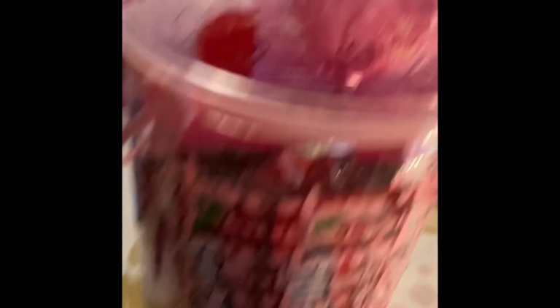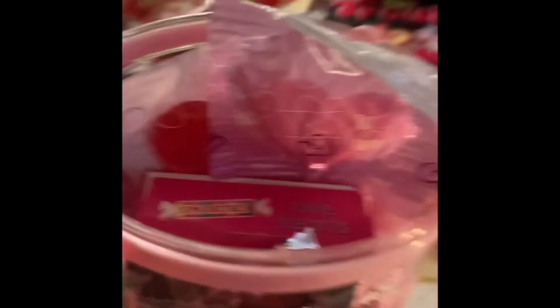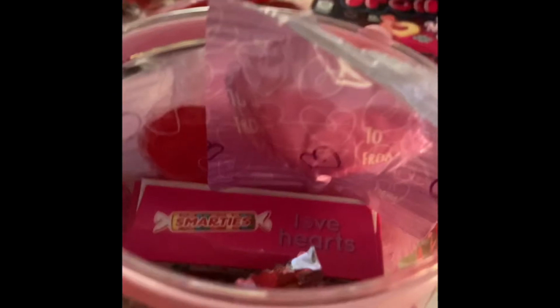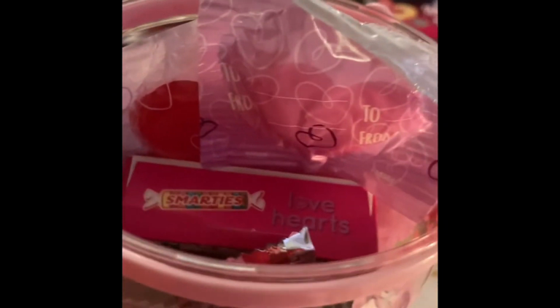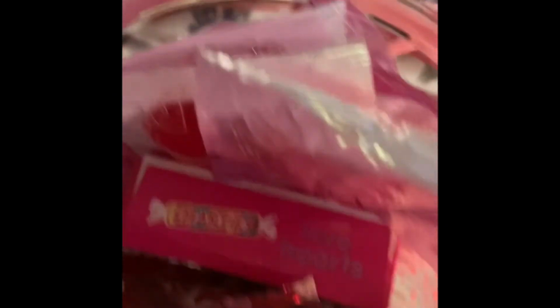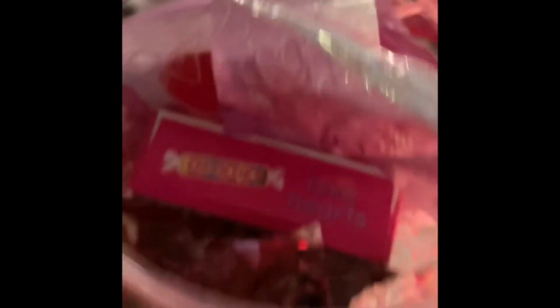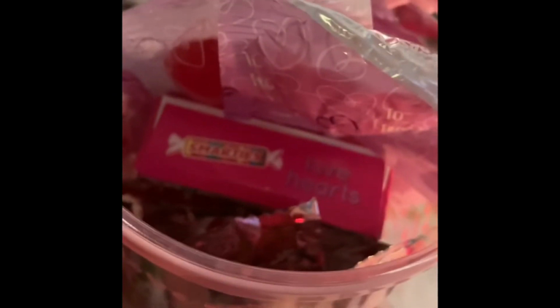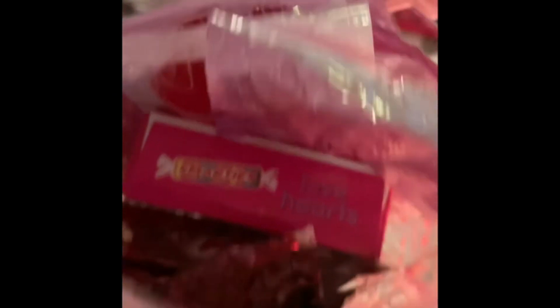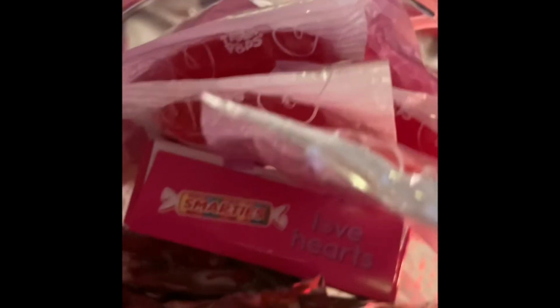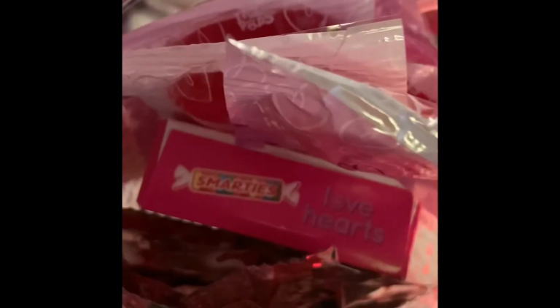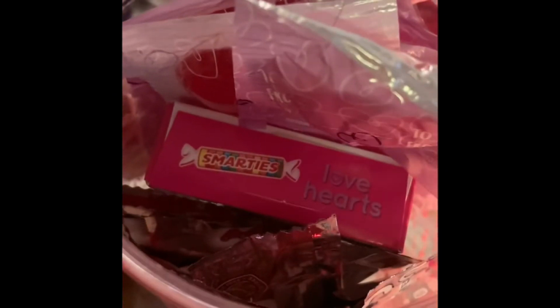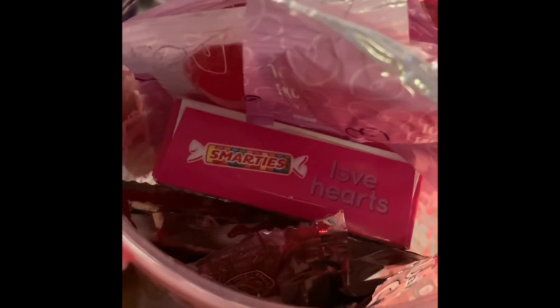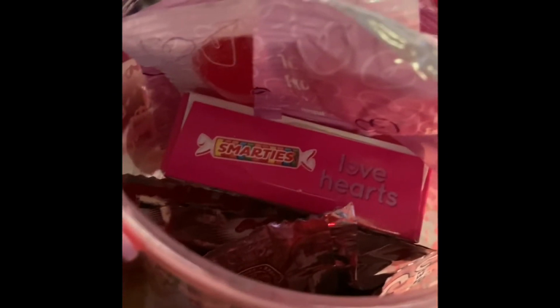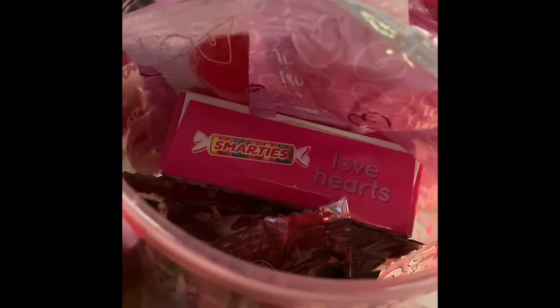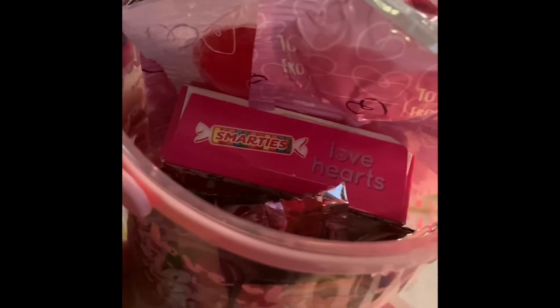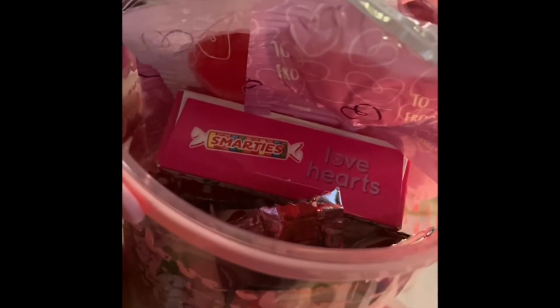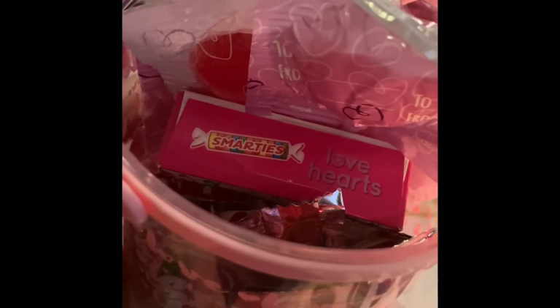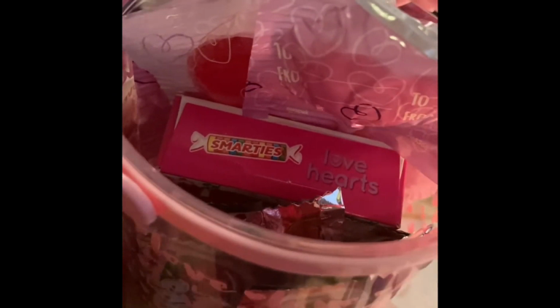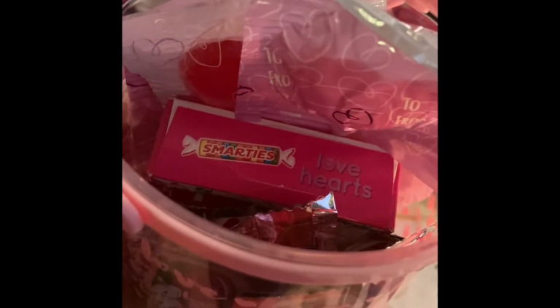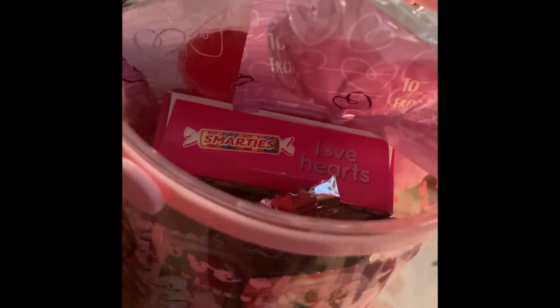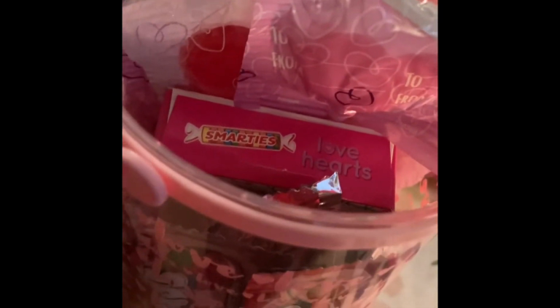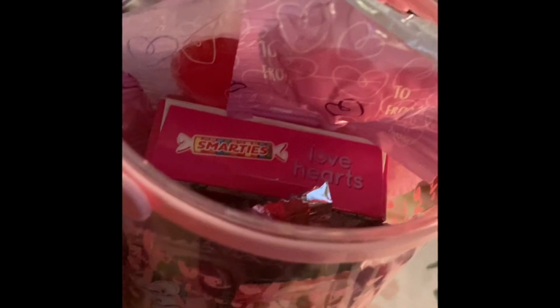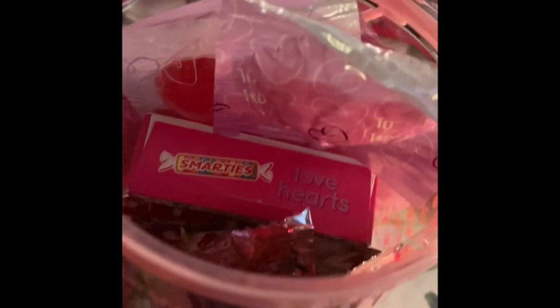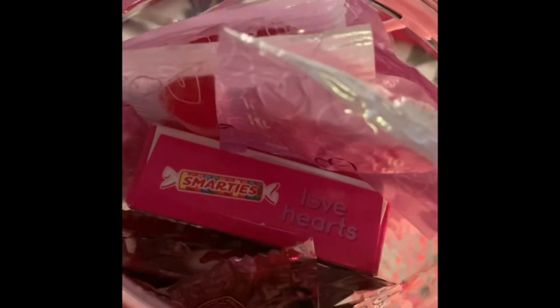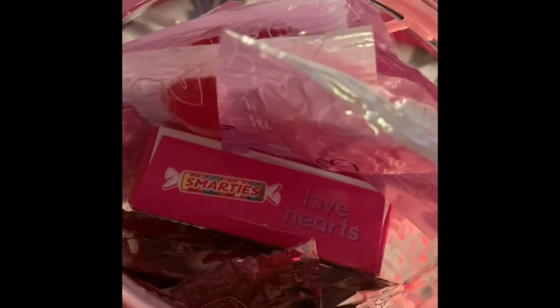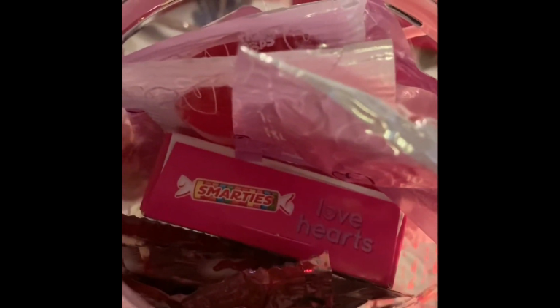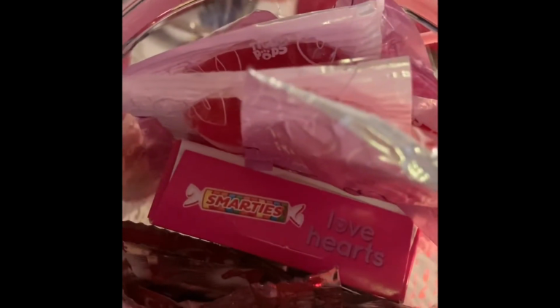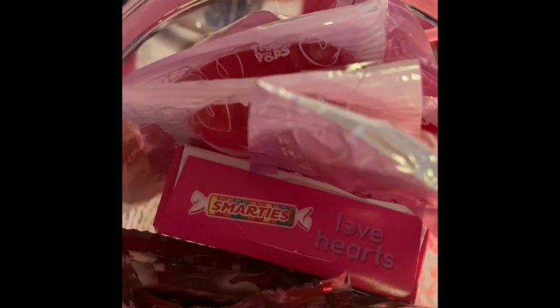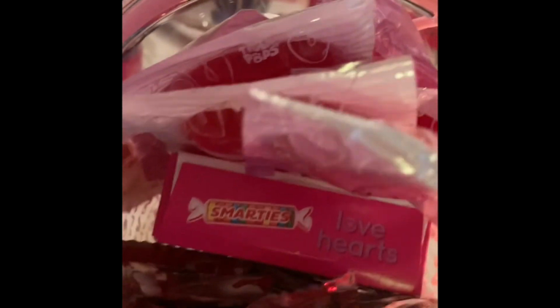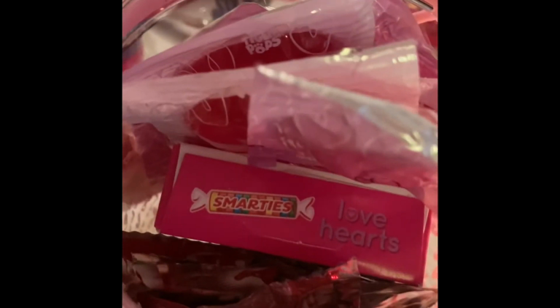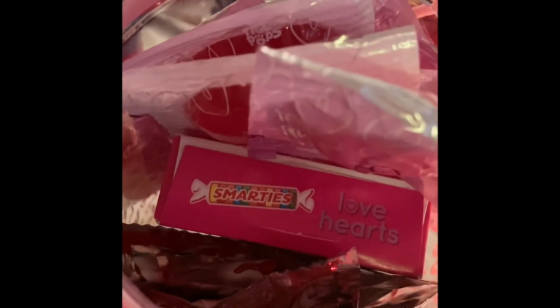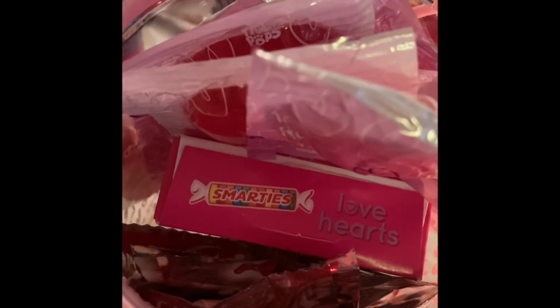Hope you enjoy! Have a good Valentine's Day. I'll see you in the next one, bye!